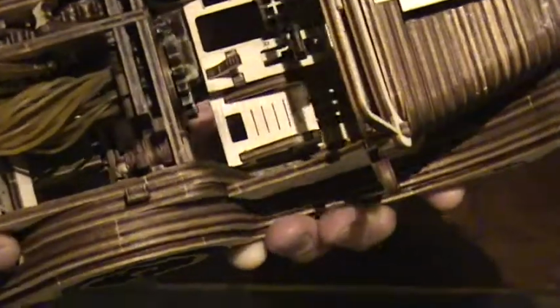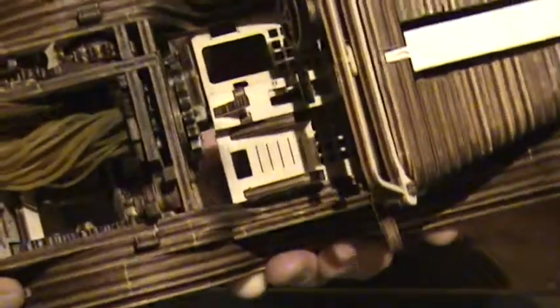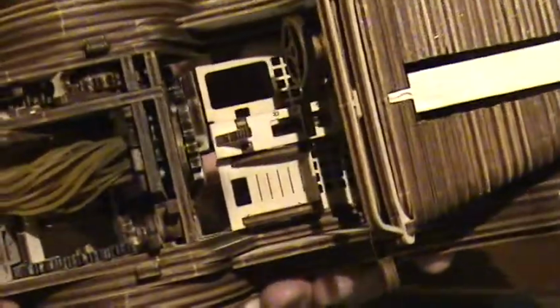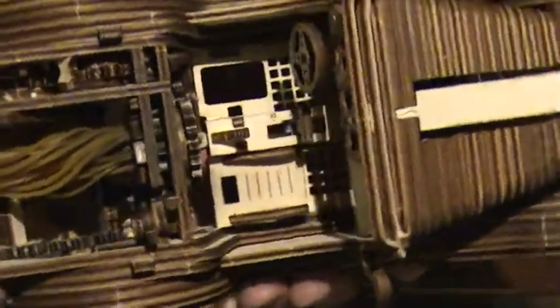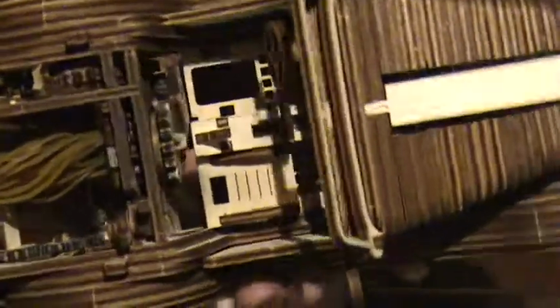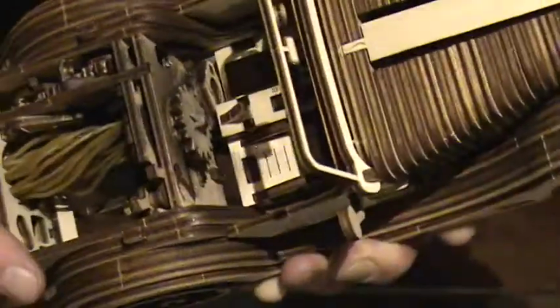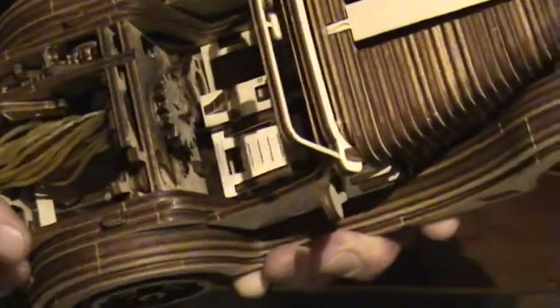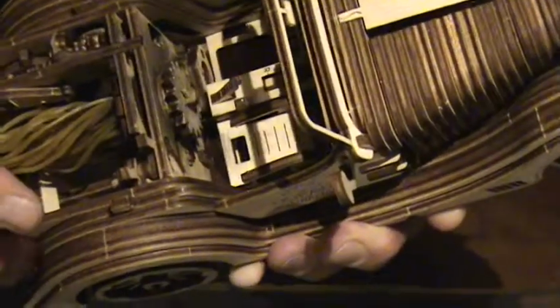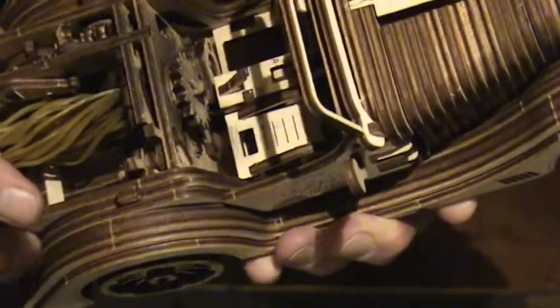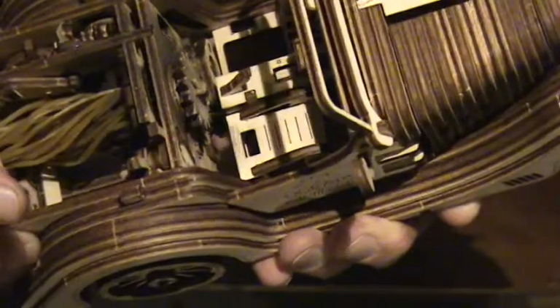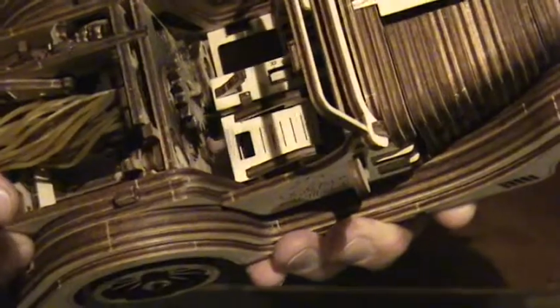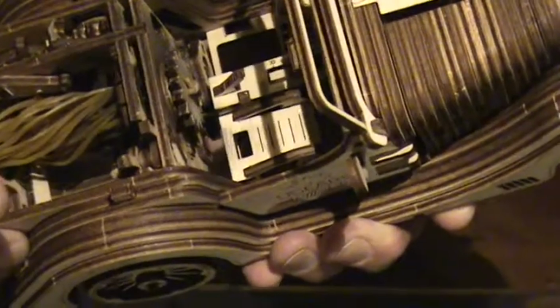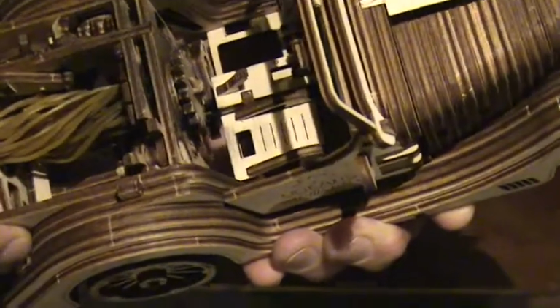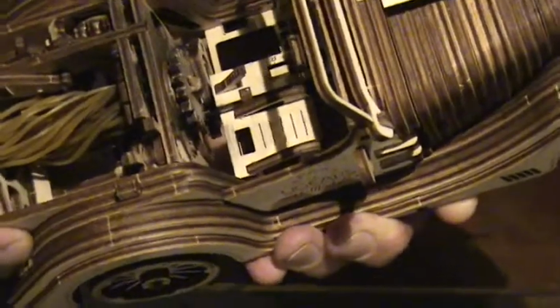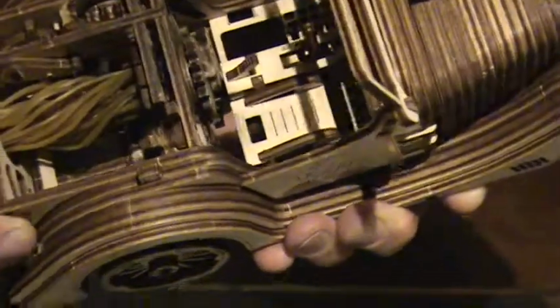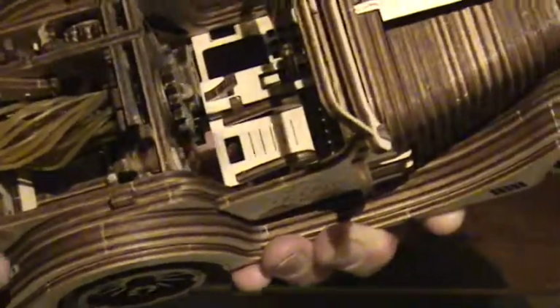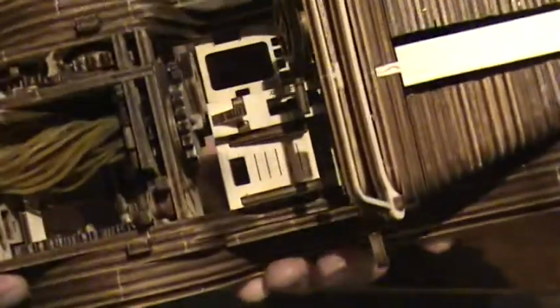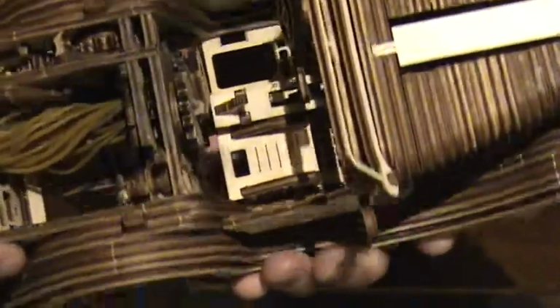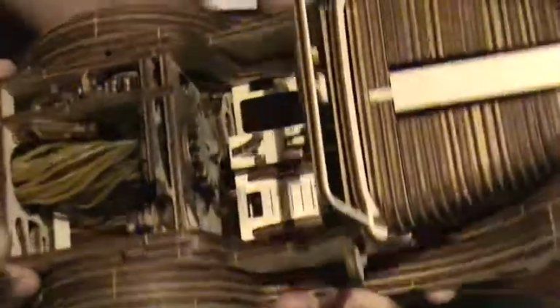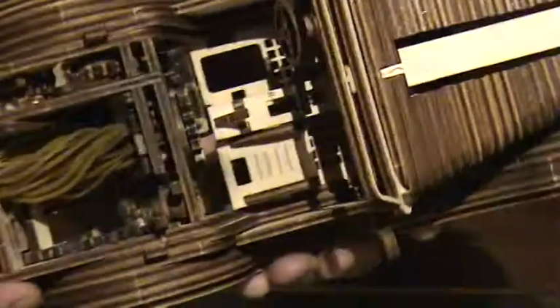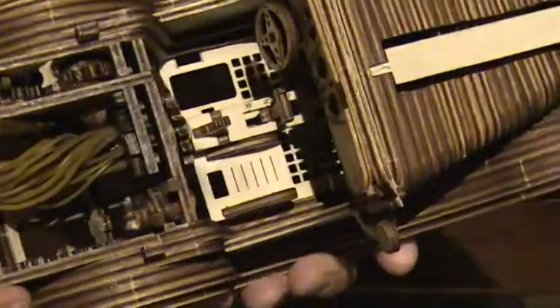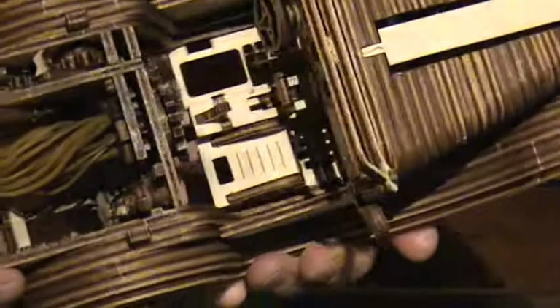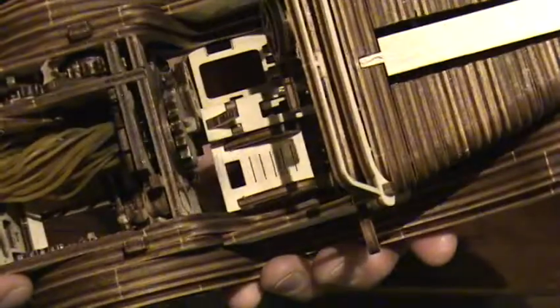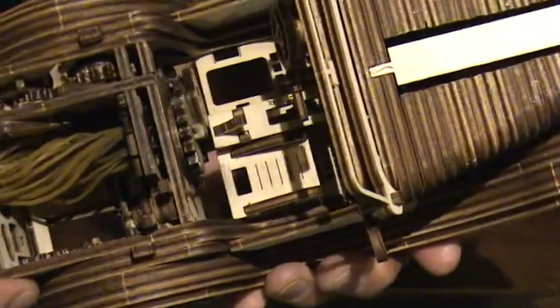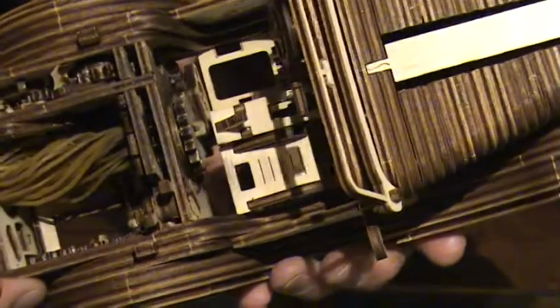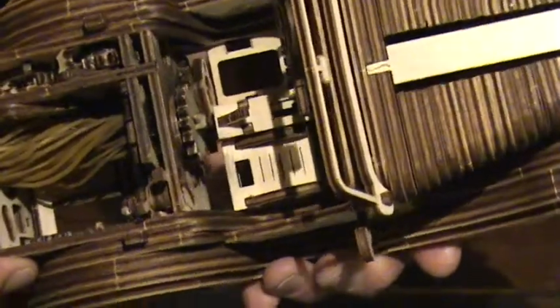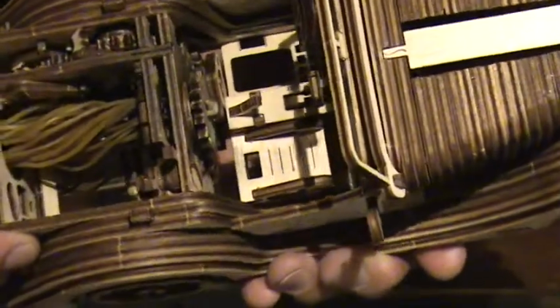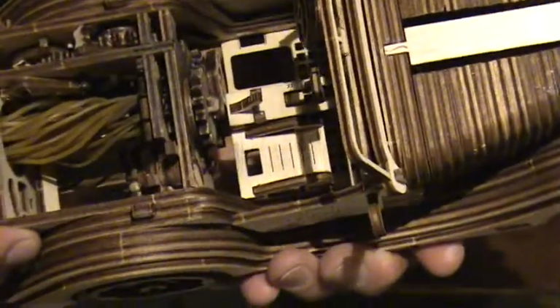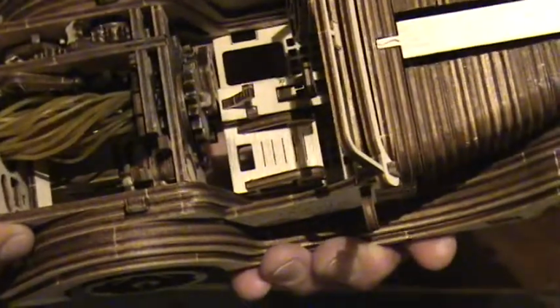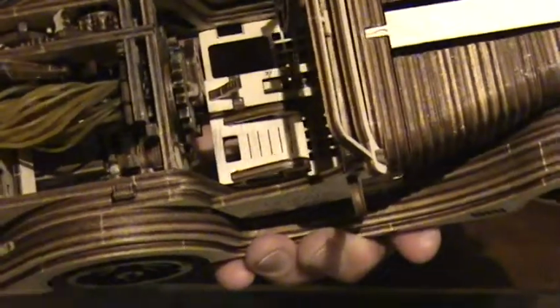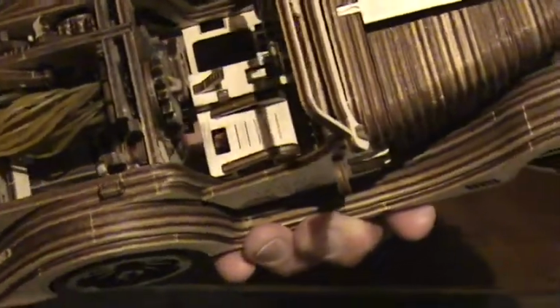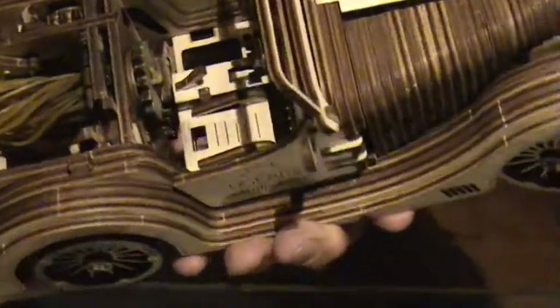Speaking of cracks or breaks, I did break a couple of pieces and I found that super glue worked exceptionally well. I just needed to let it set for a while and use some tweezers to put it together so that I don't glue my fingers.